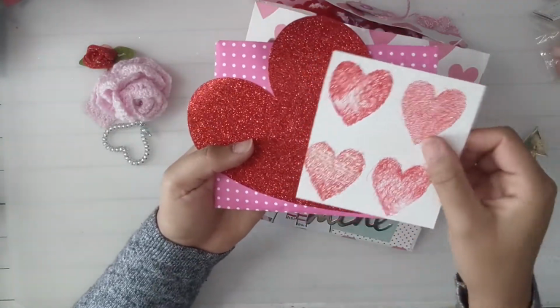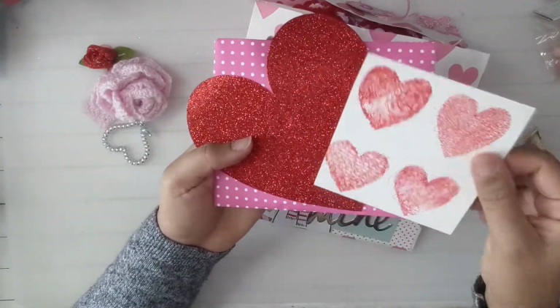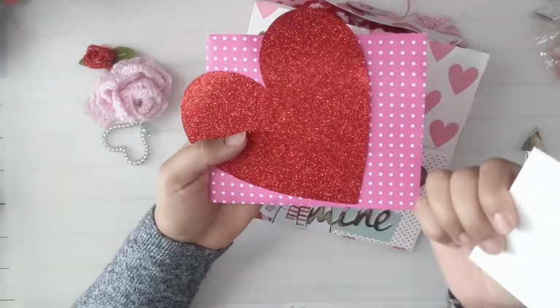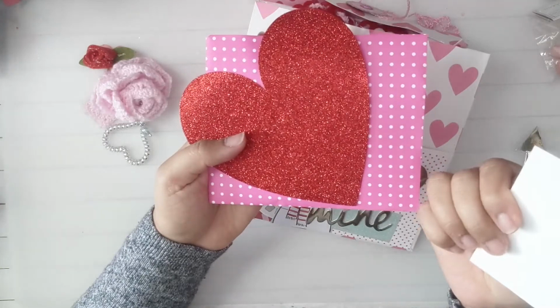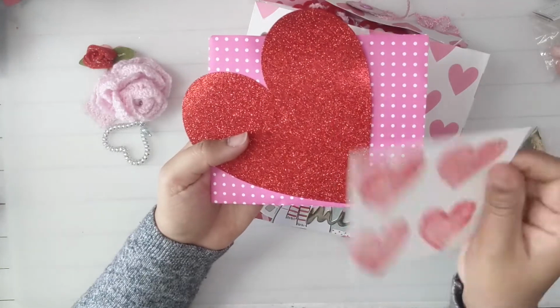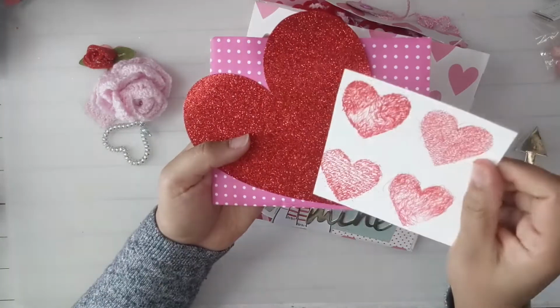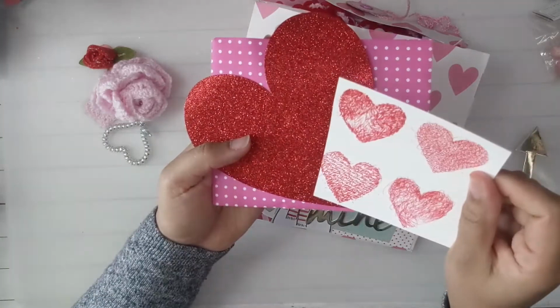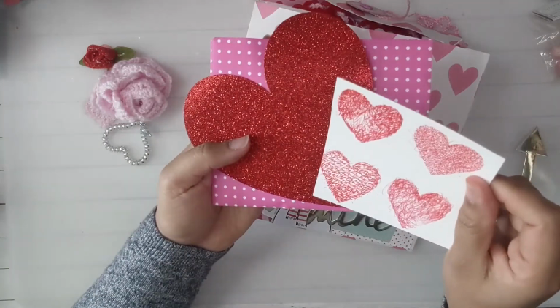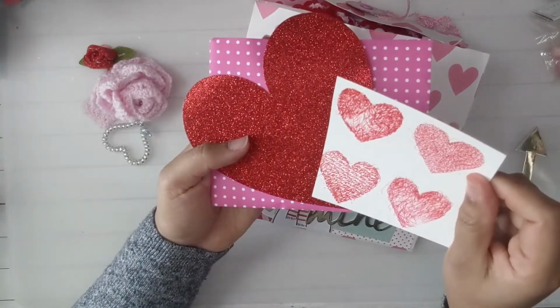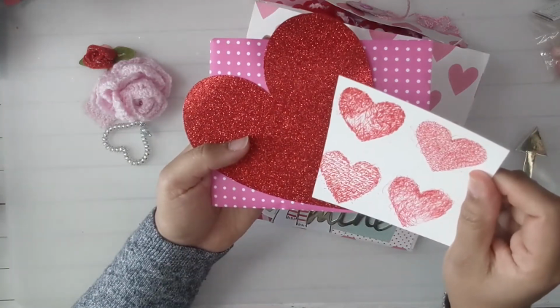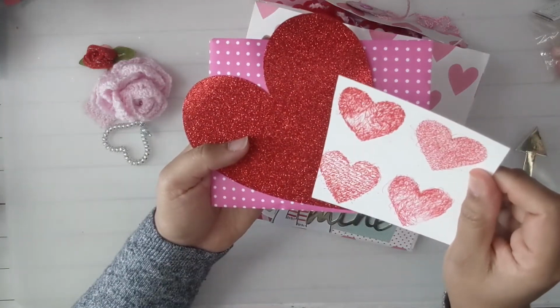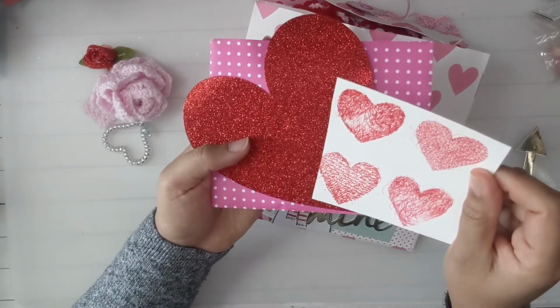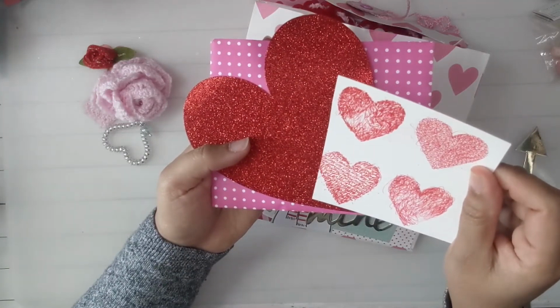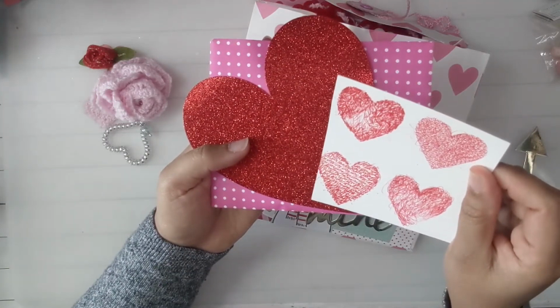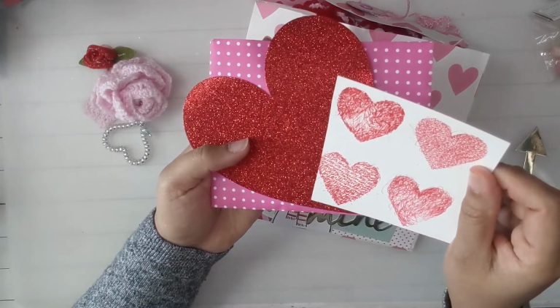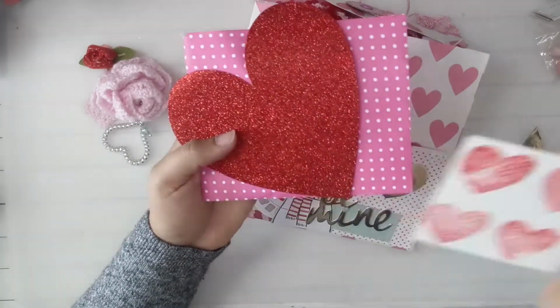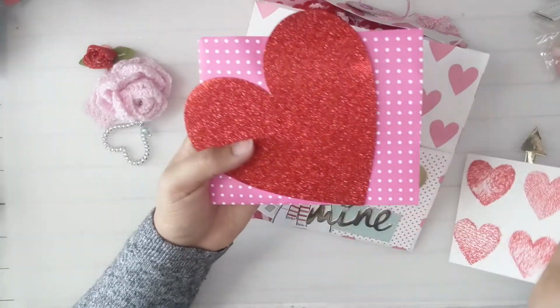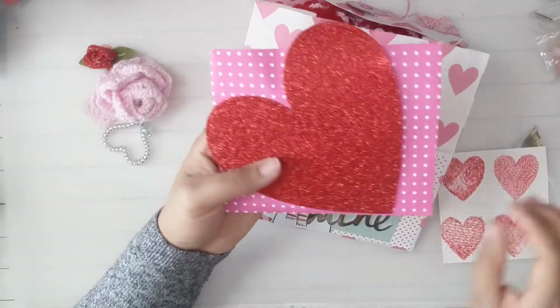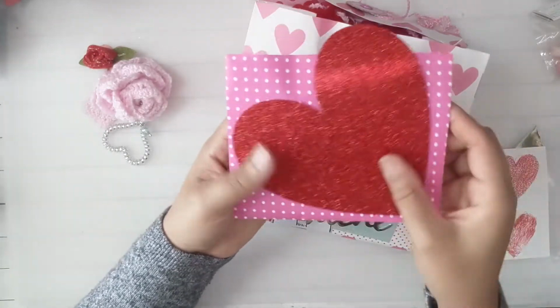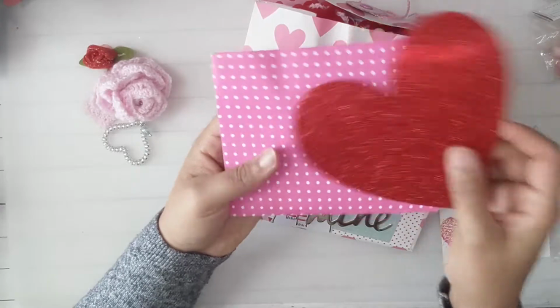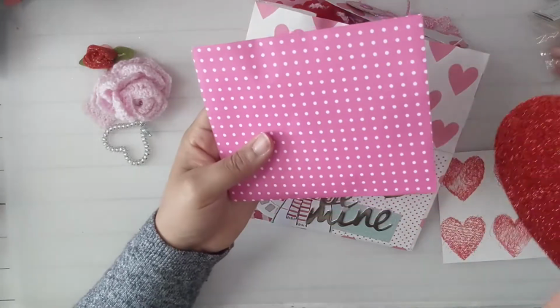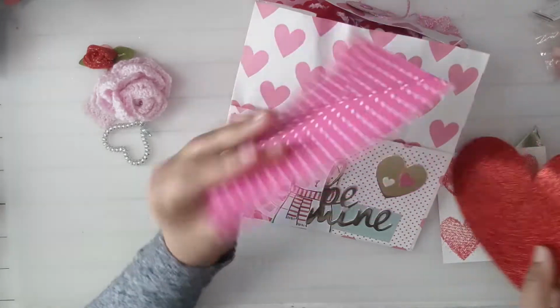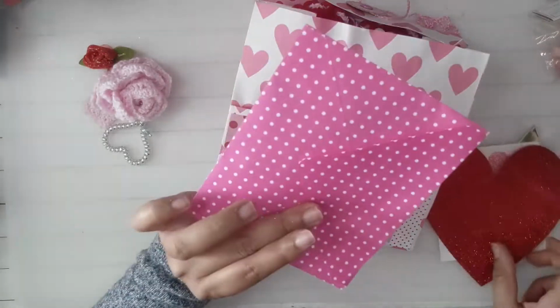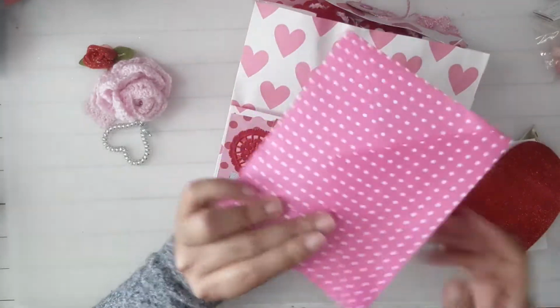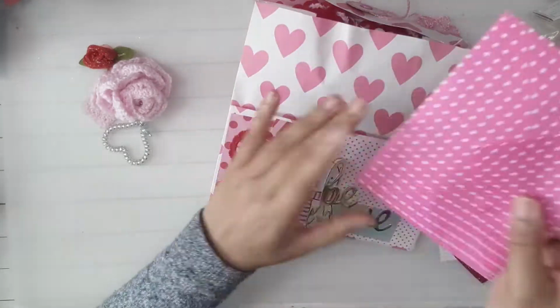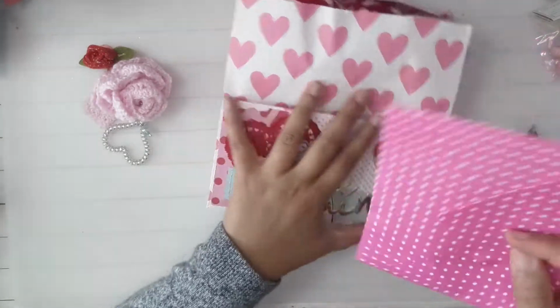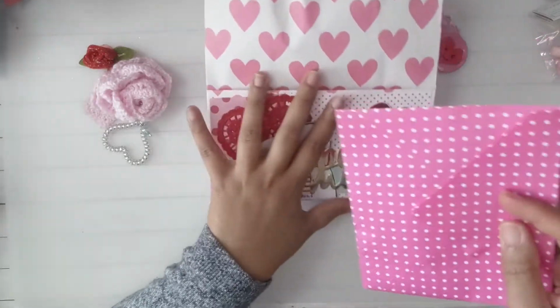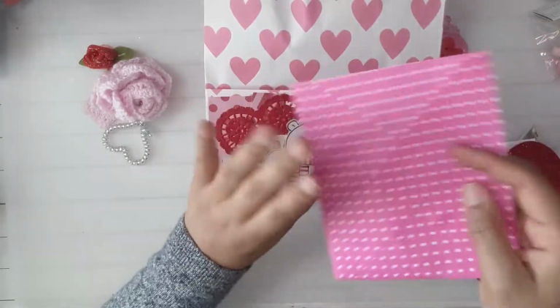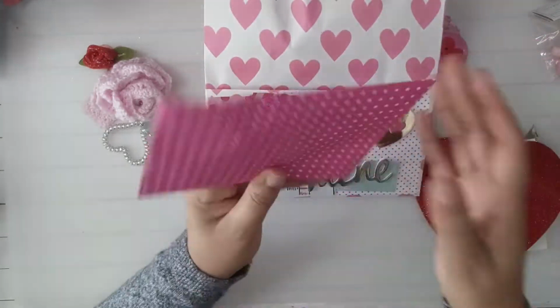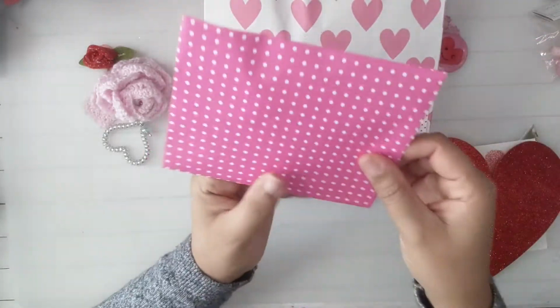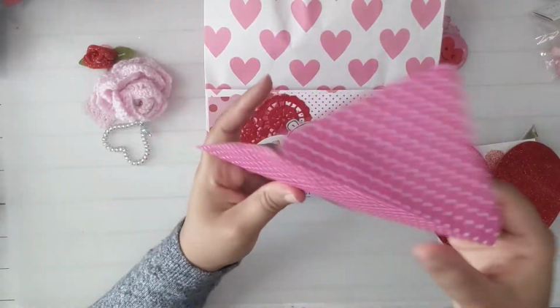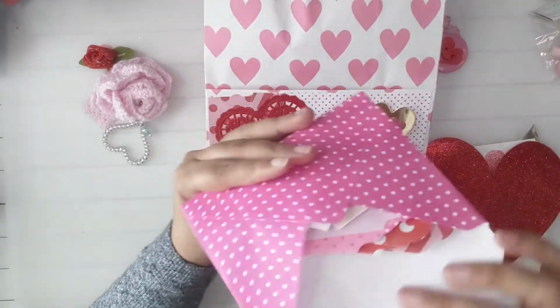Some hearts that I could probably cut out, and this big red heart. Oh, and this cute pink envelope!